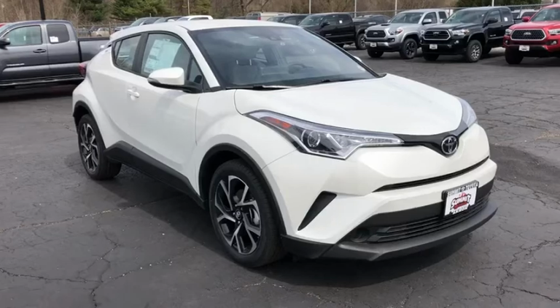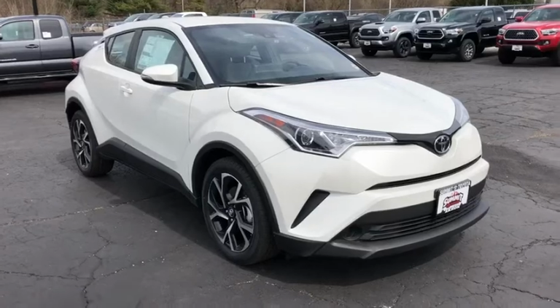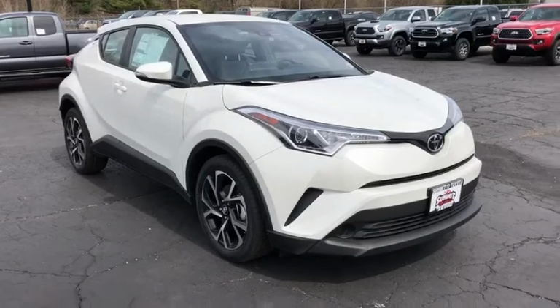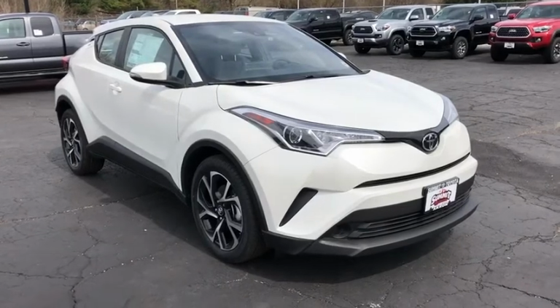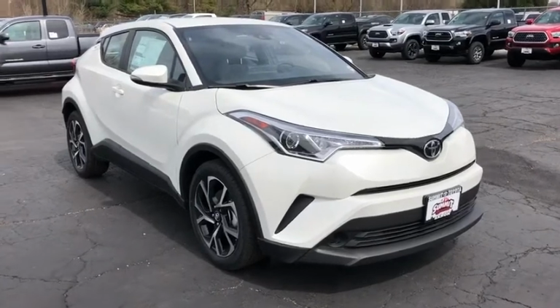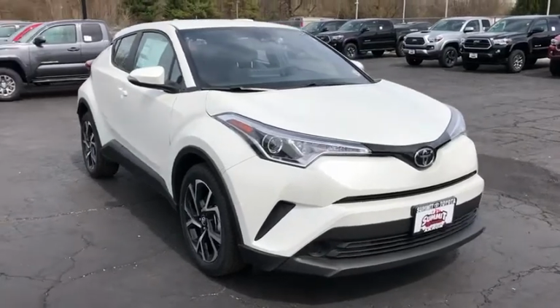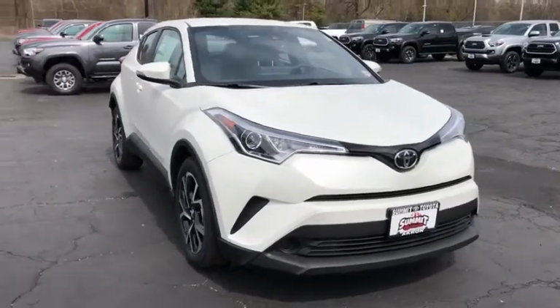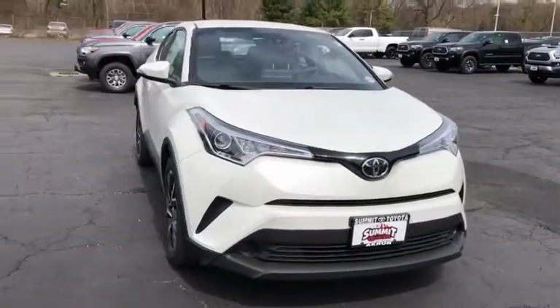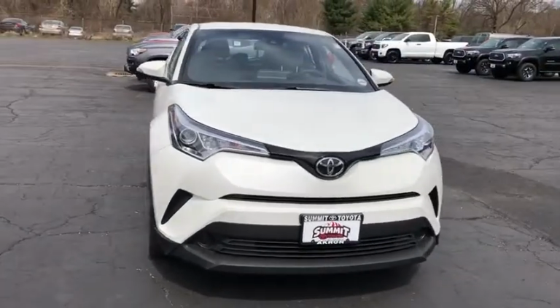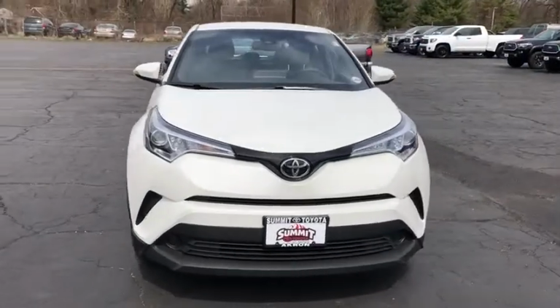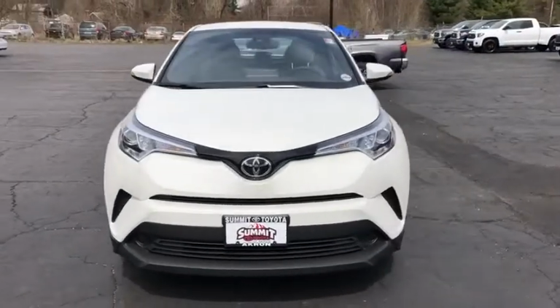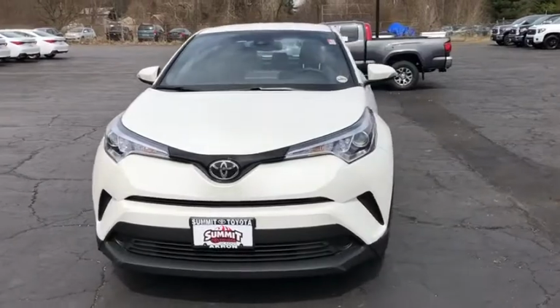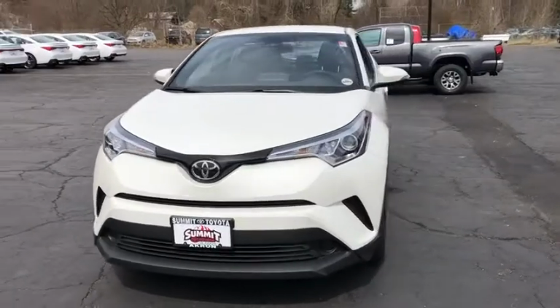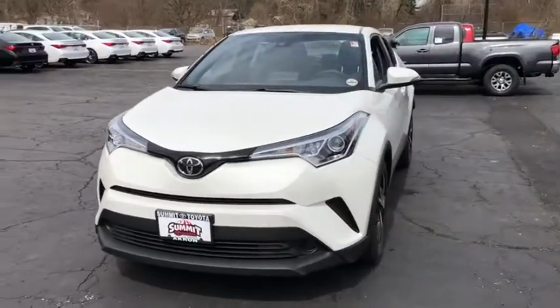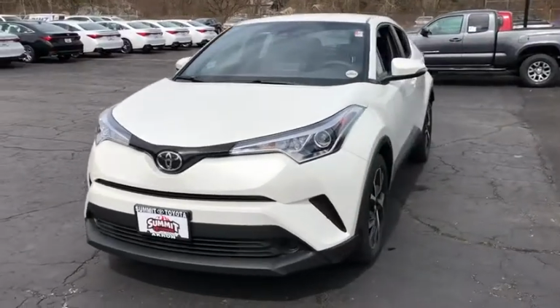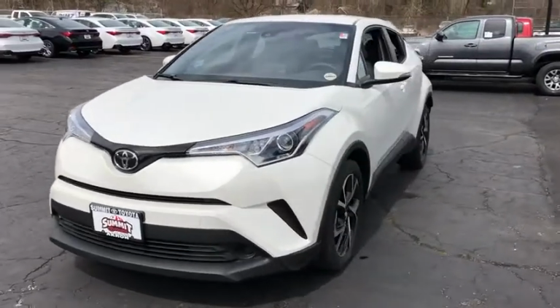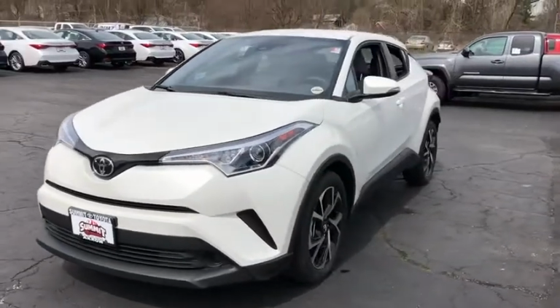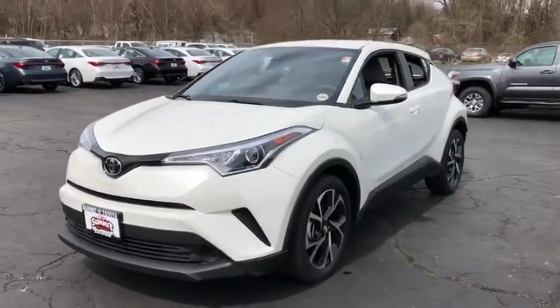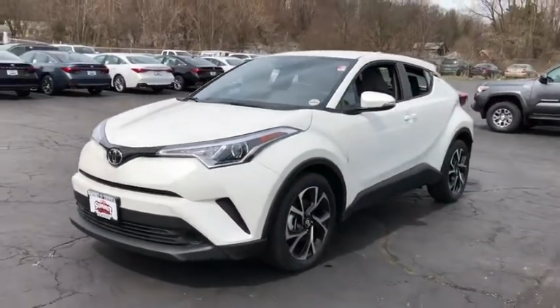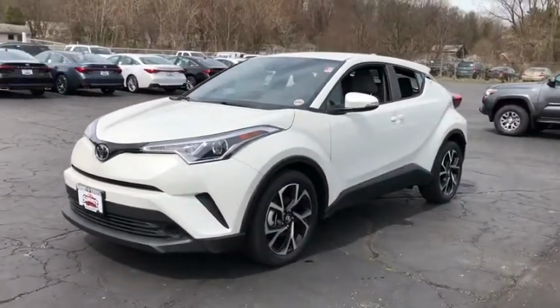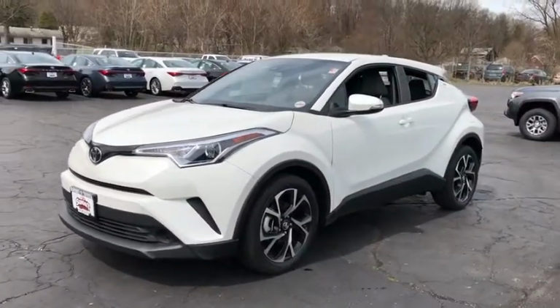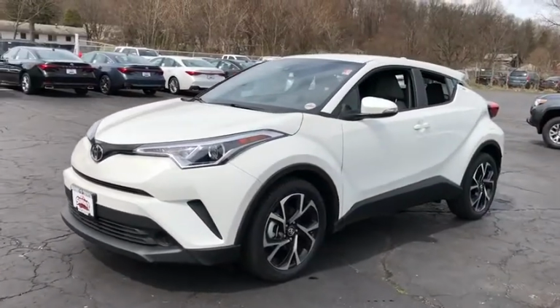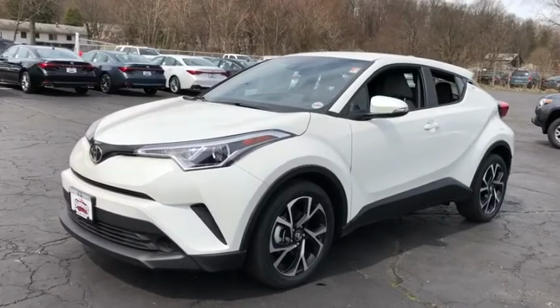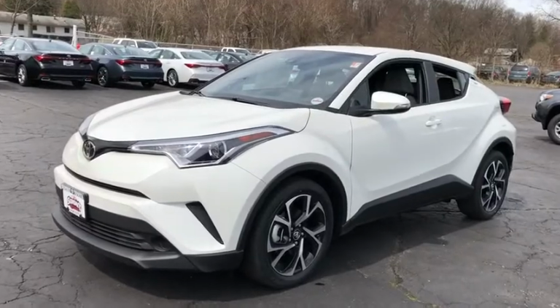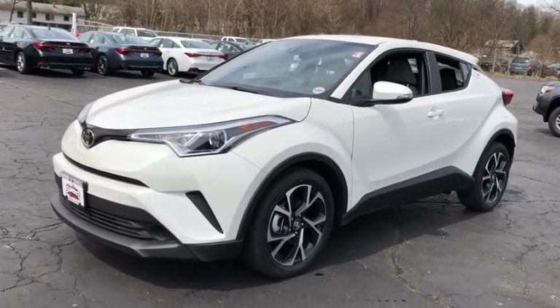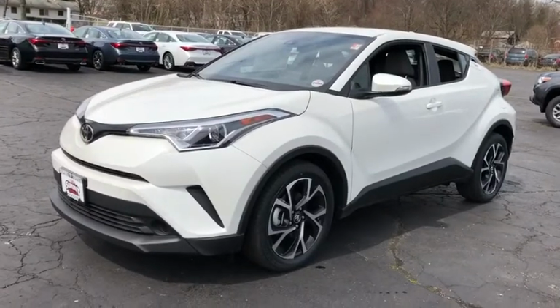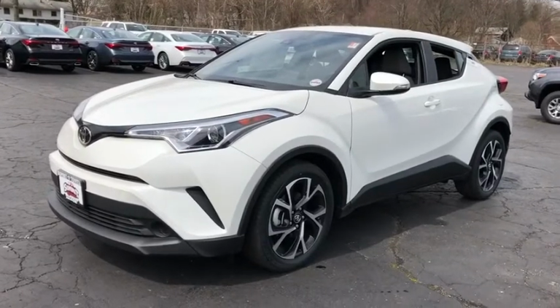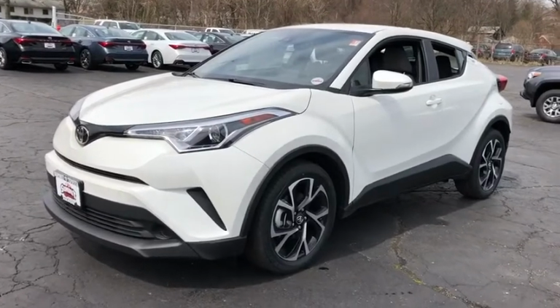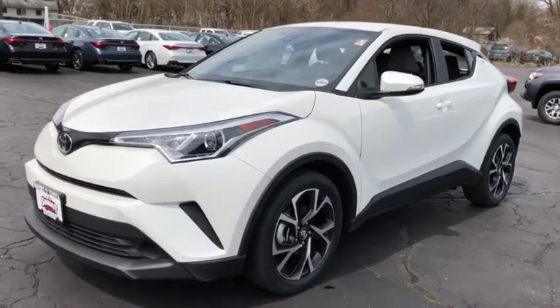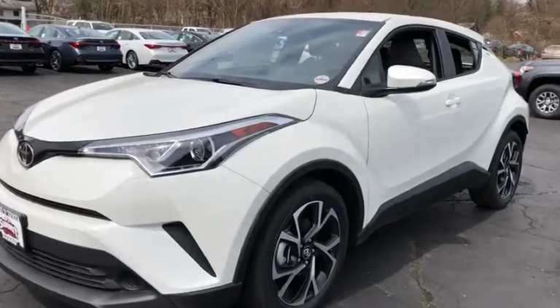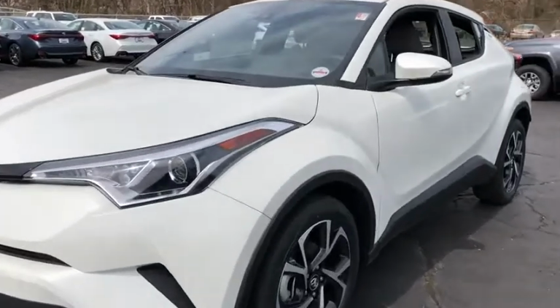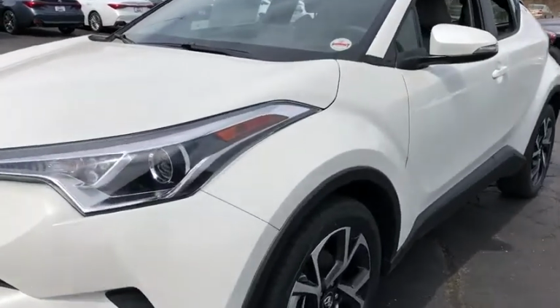2019 Toyota C-HR. The Toyota C-HR's fresh design makes it stand out in the crowd and the interior oozes with style.